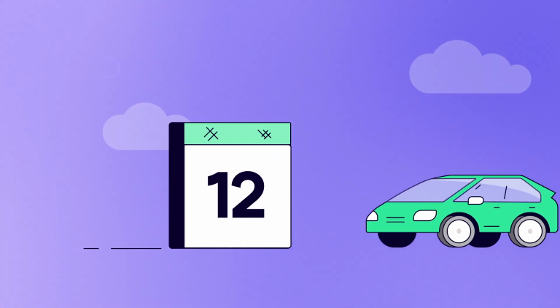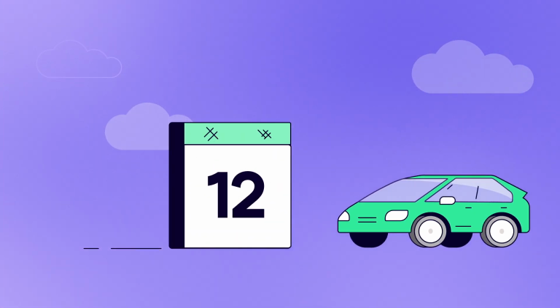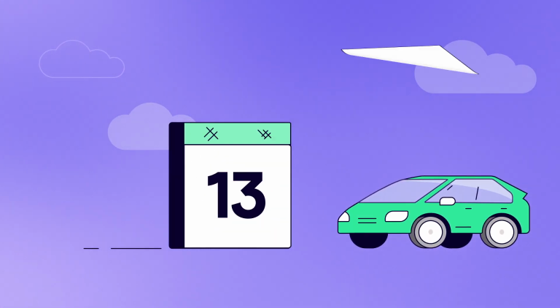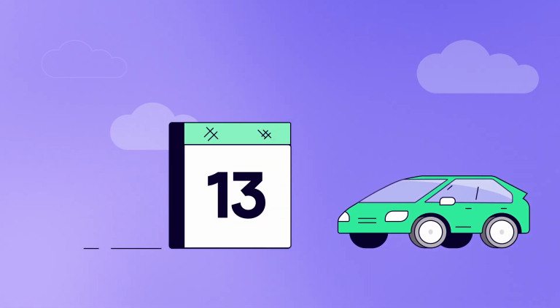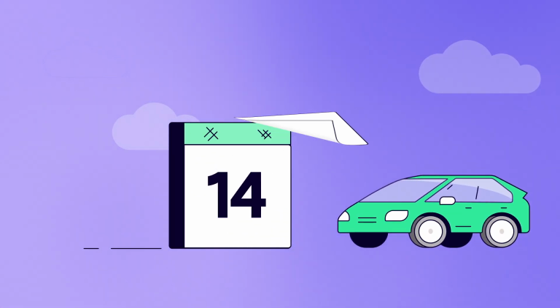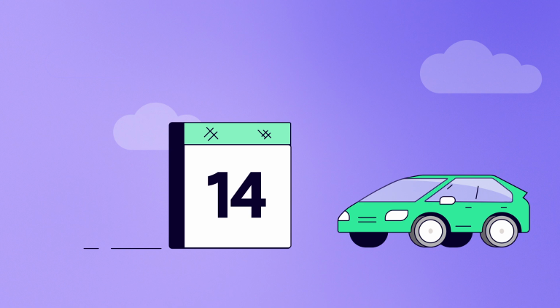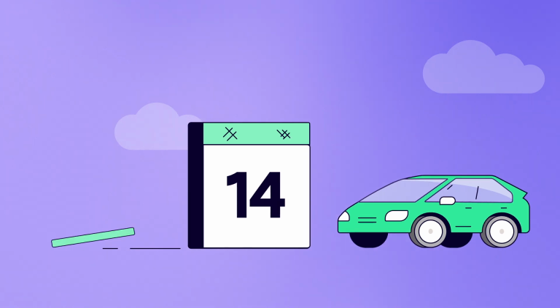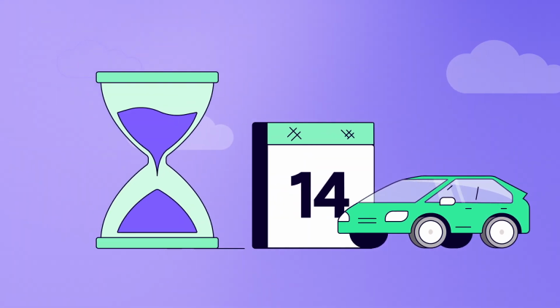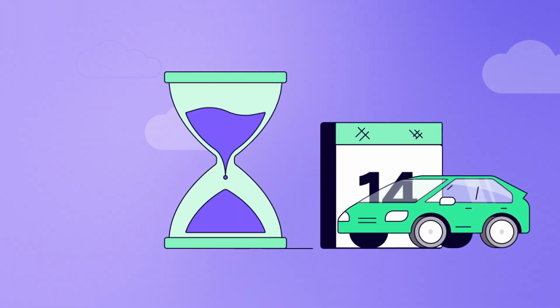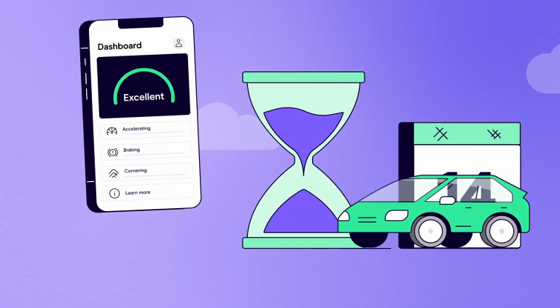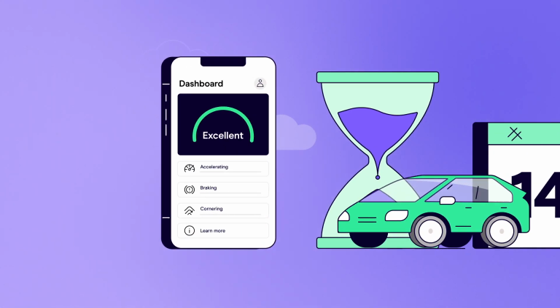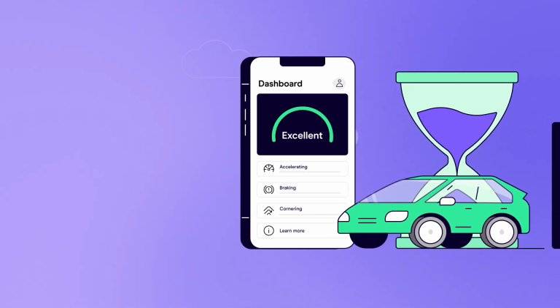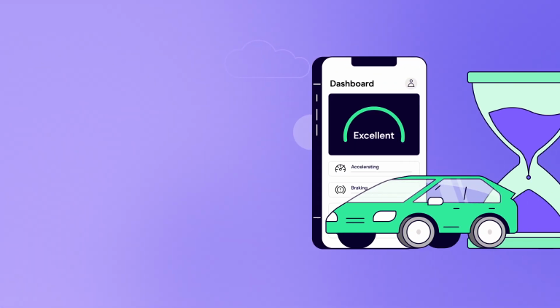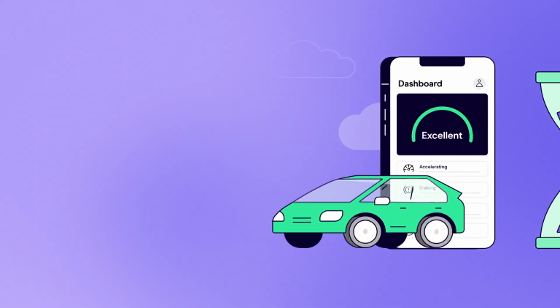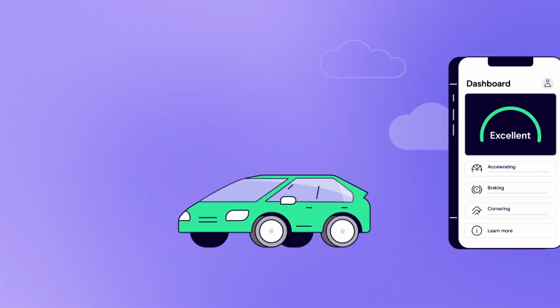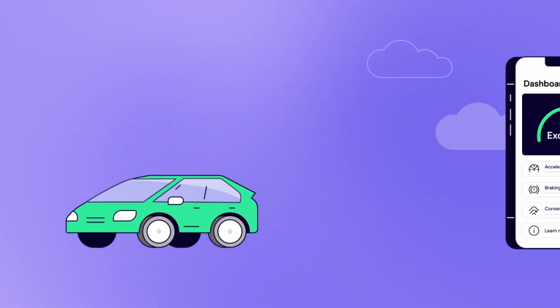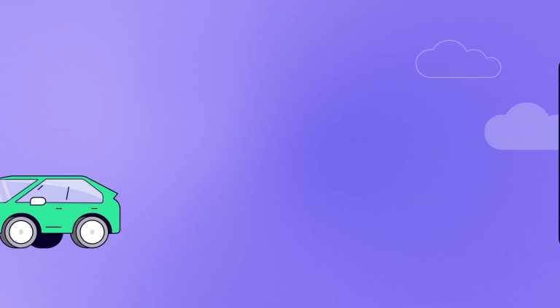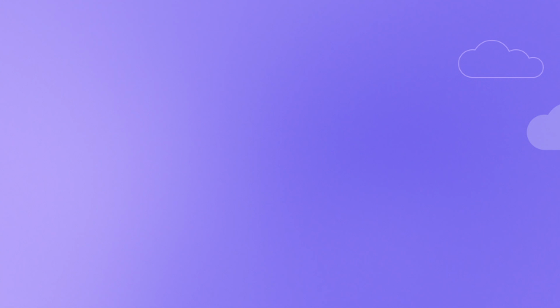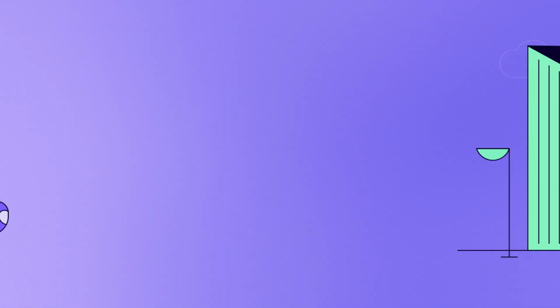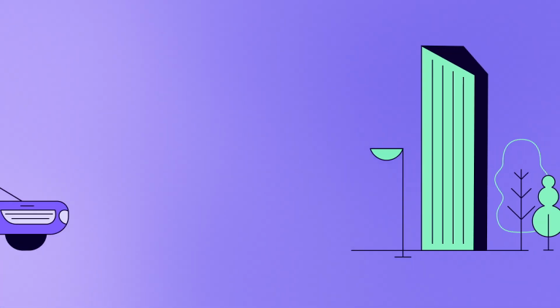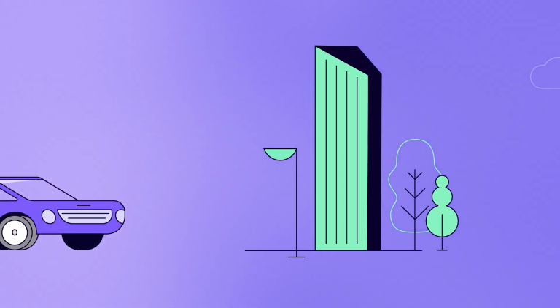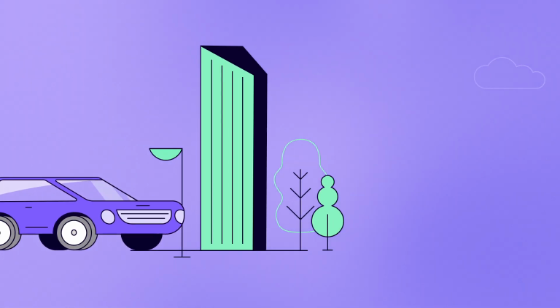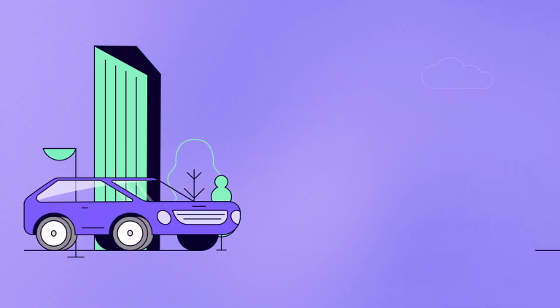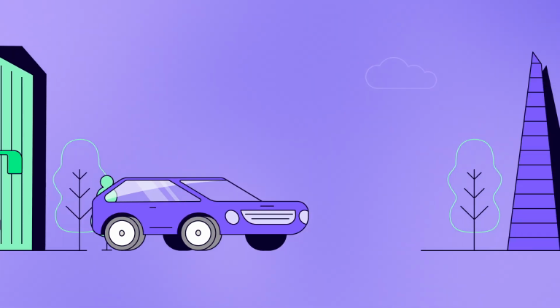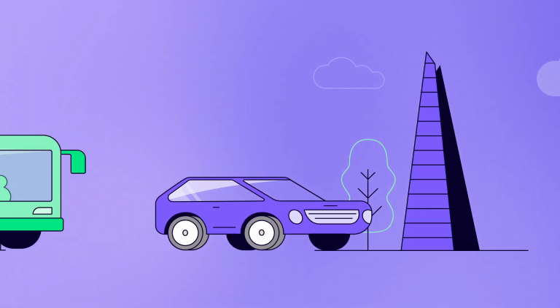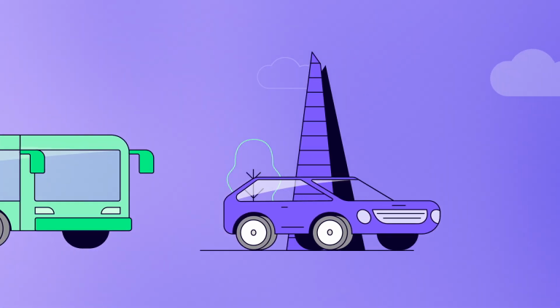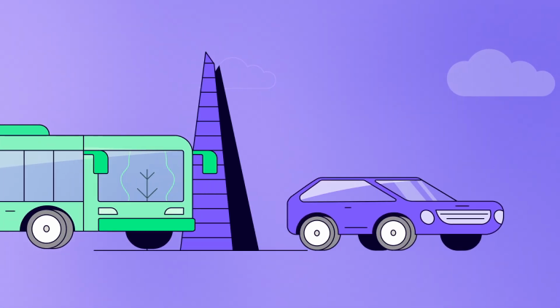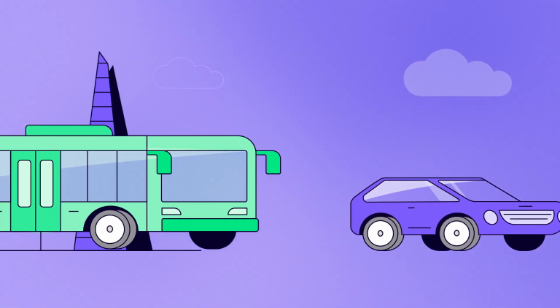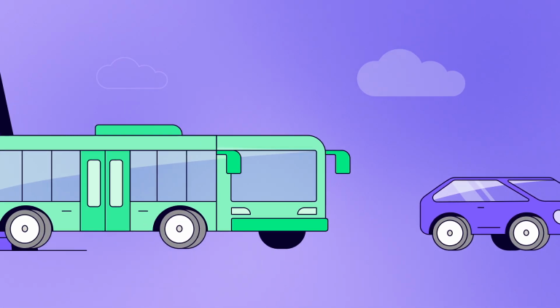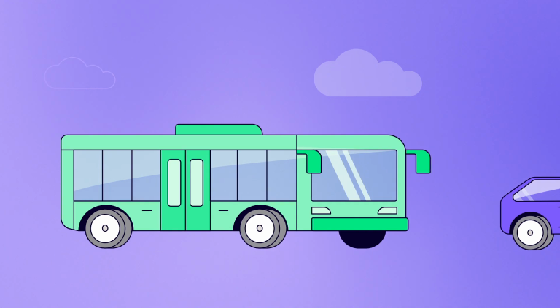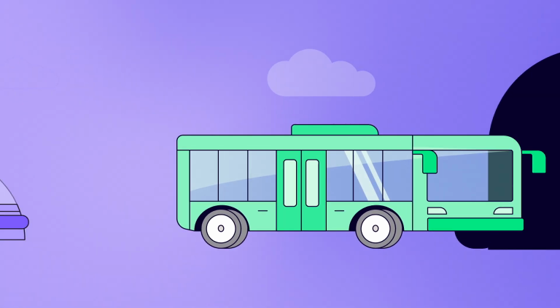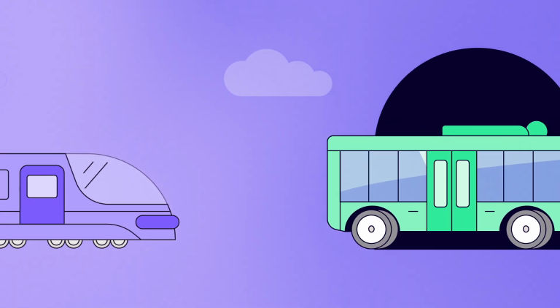And don't worry about one wrong move costing you money. Sense builds your score over time, so the occasional bad day won't affect your total. Nor will trips in other people's cars, or bus rides, or train rides.